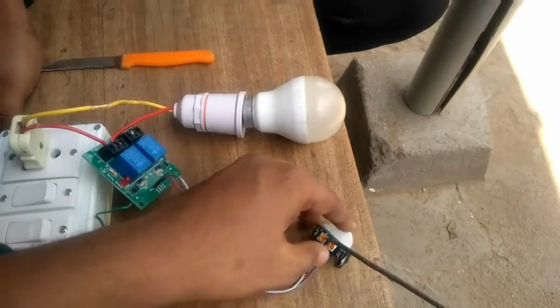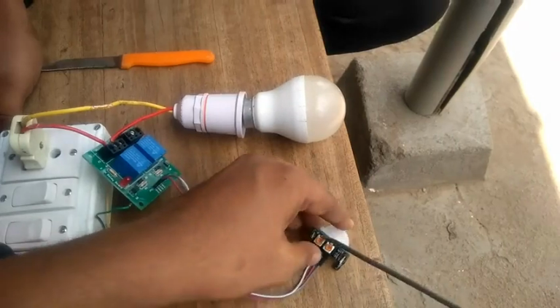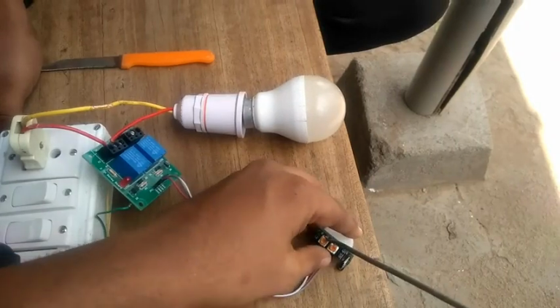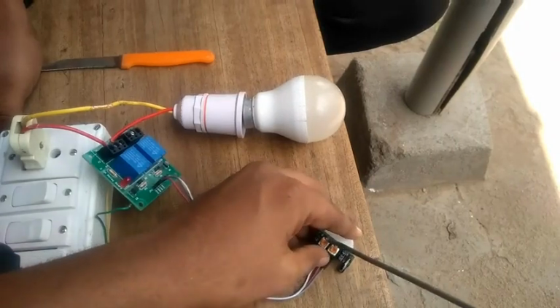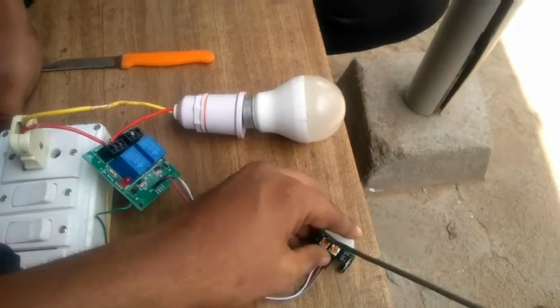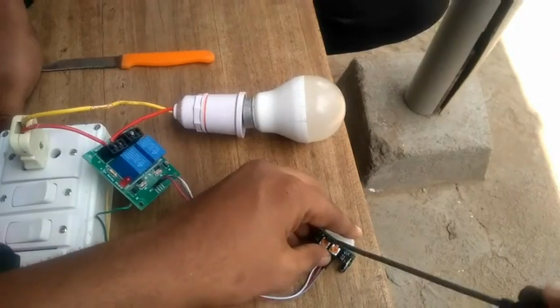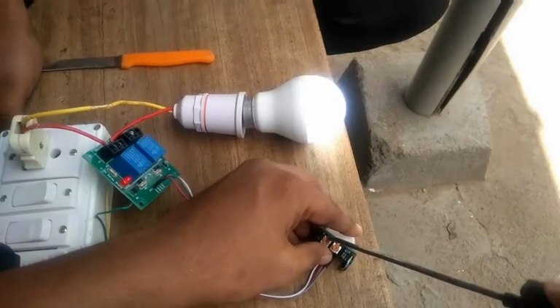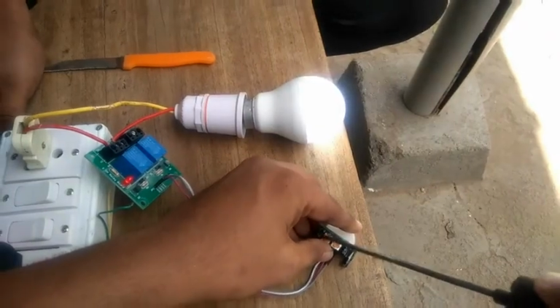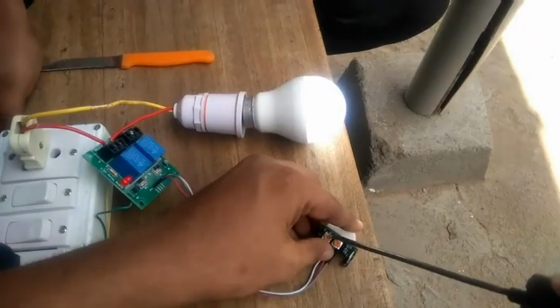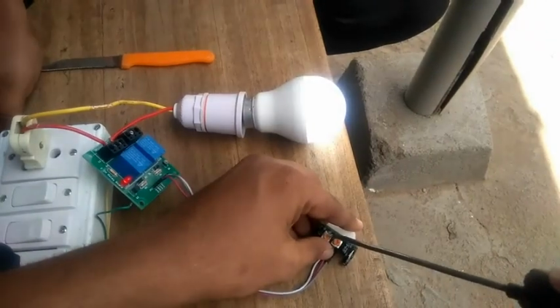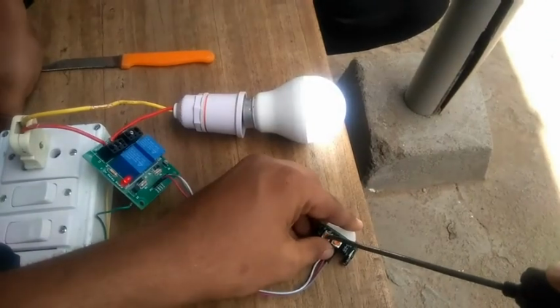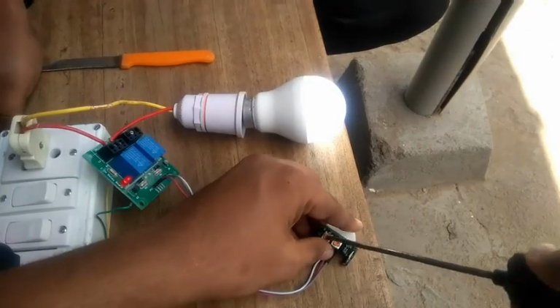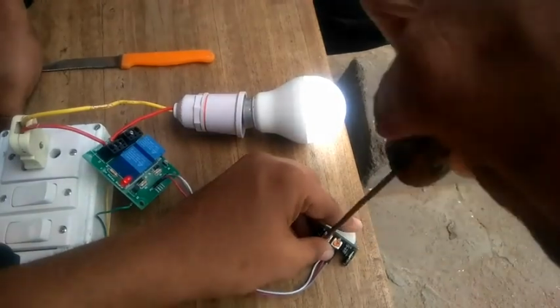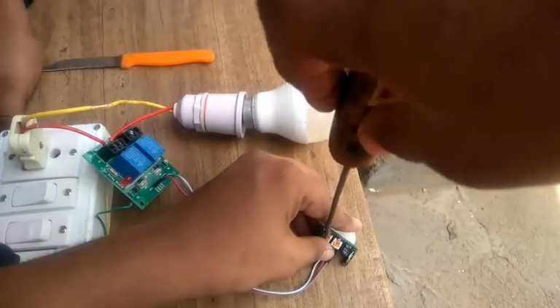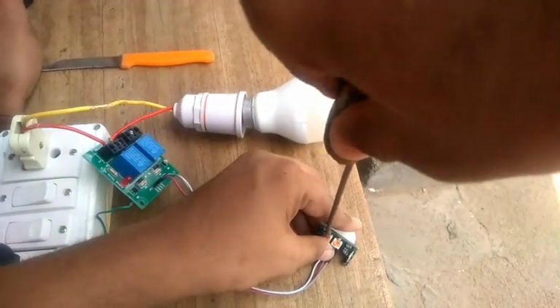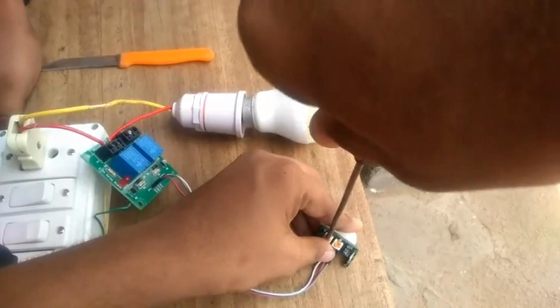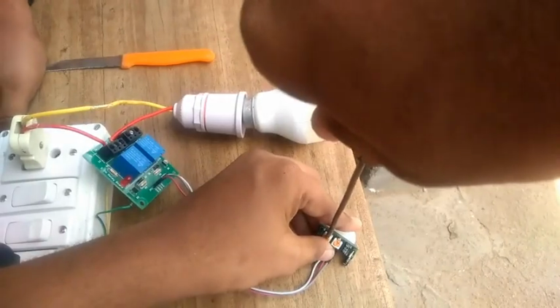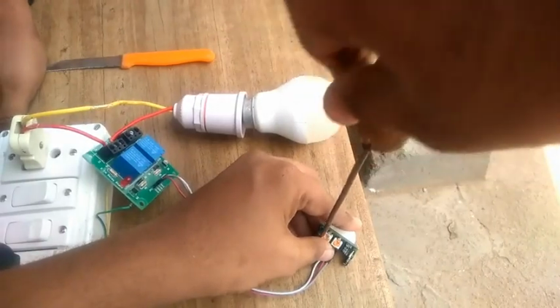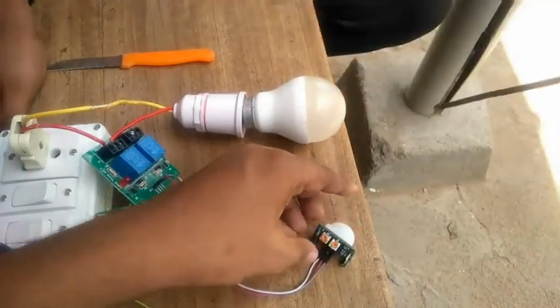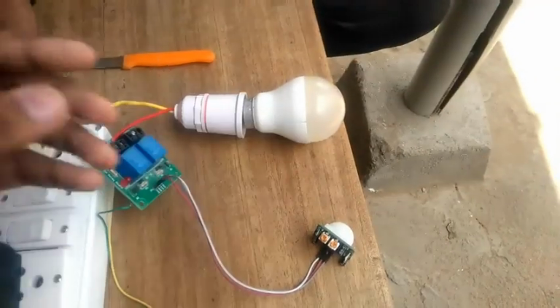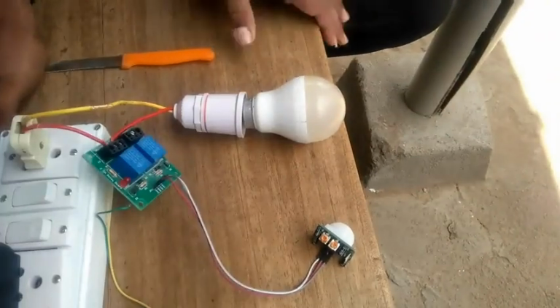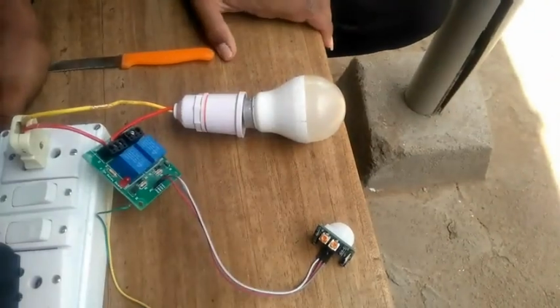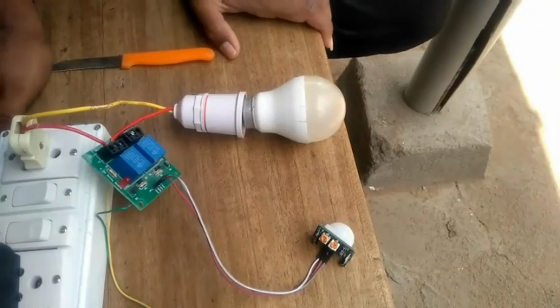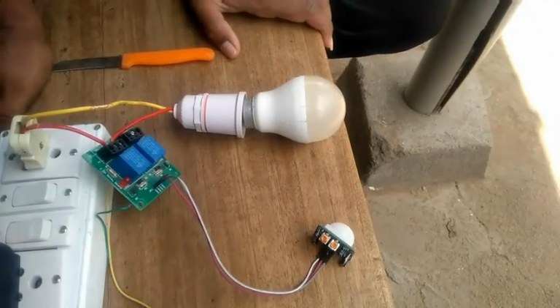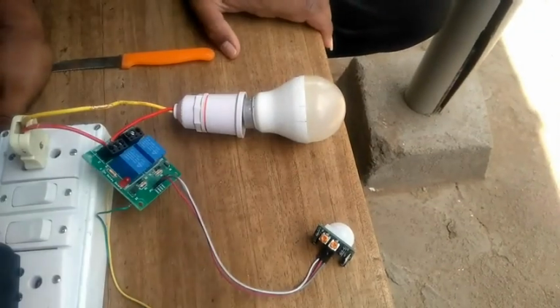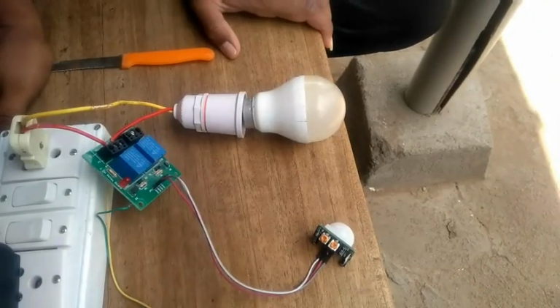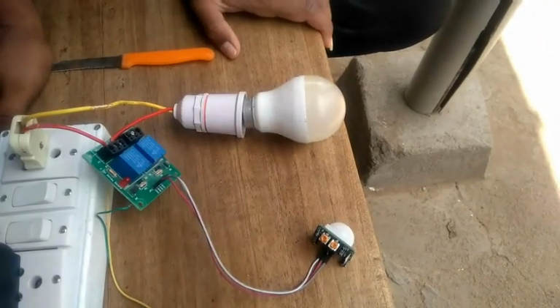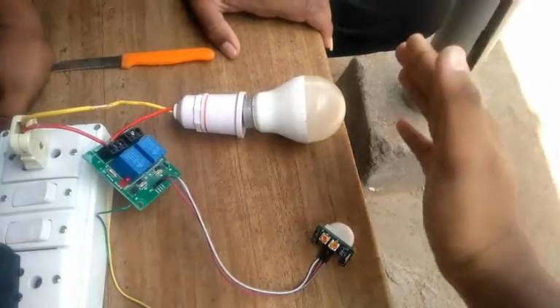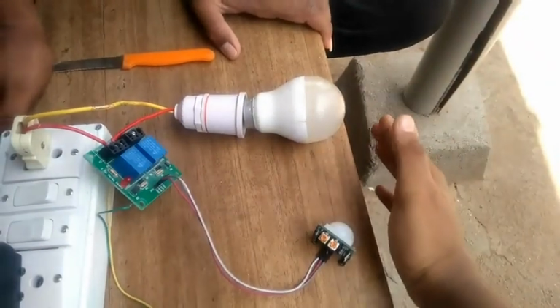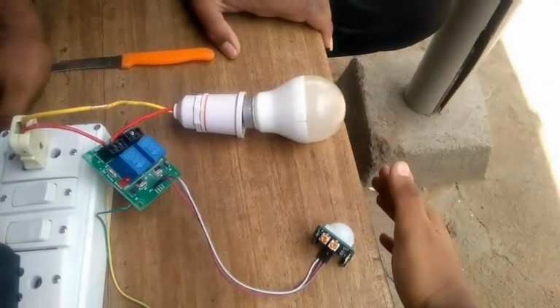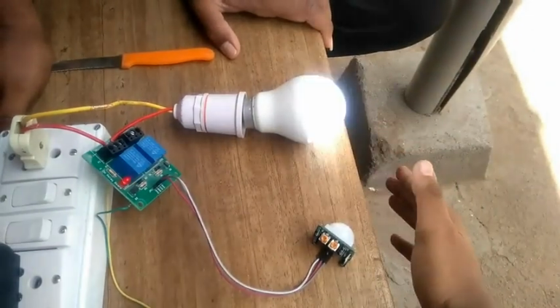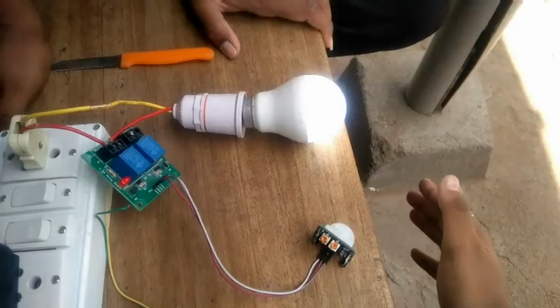This is a potentiometer. We can set this potentiometer. We have to set this potentiometer. We can activate it. We can stay stable.